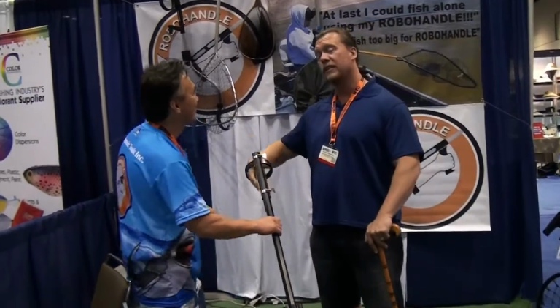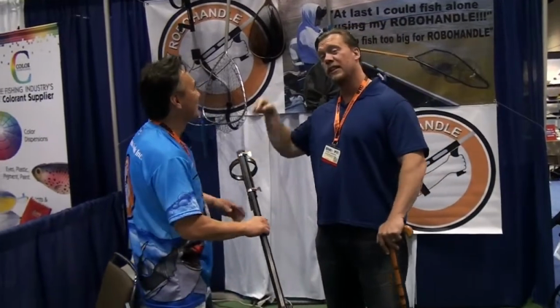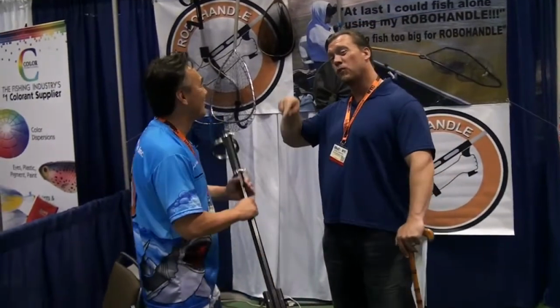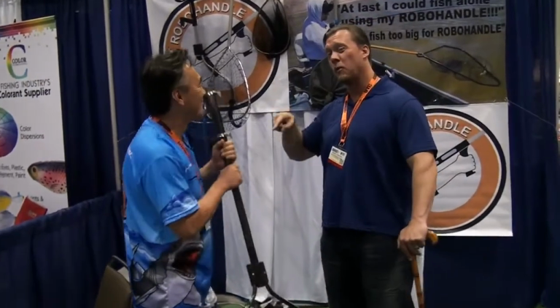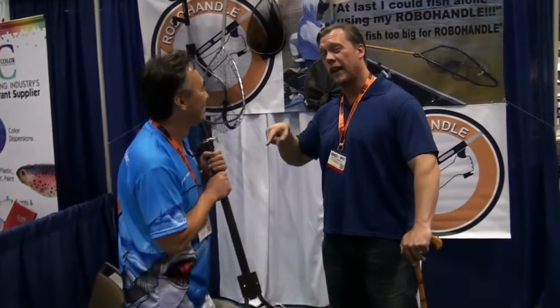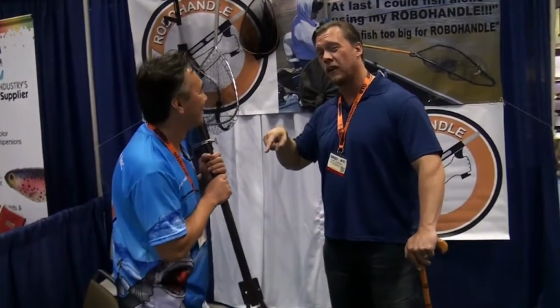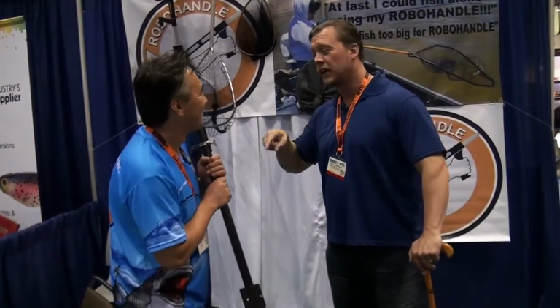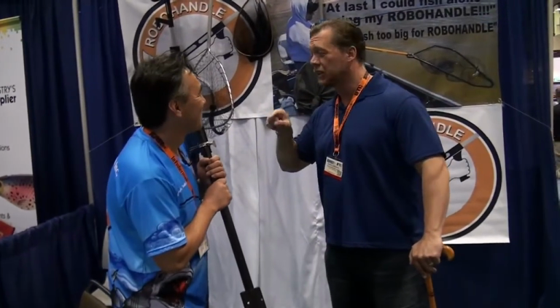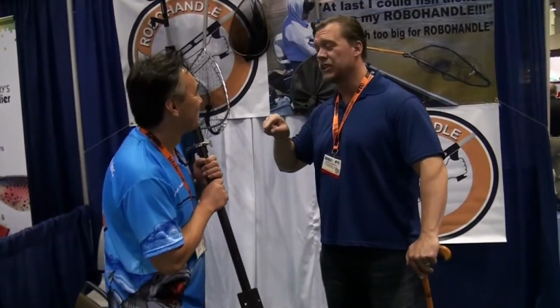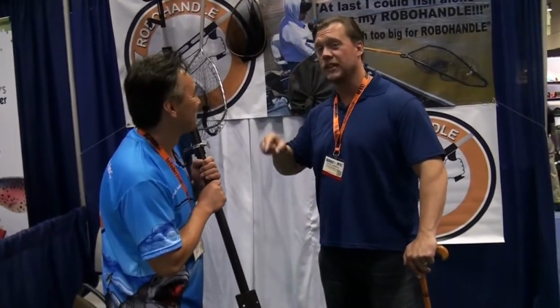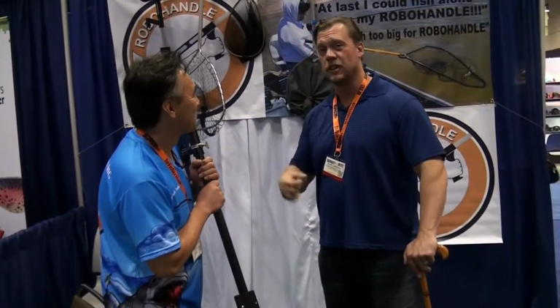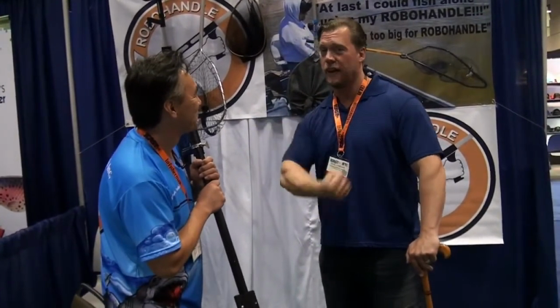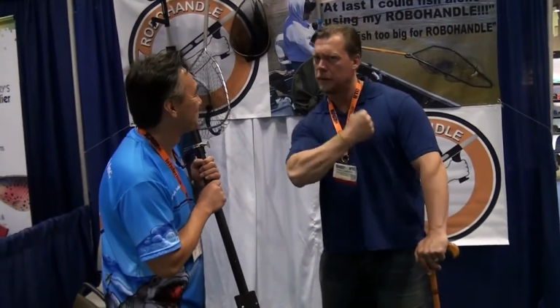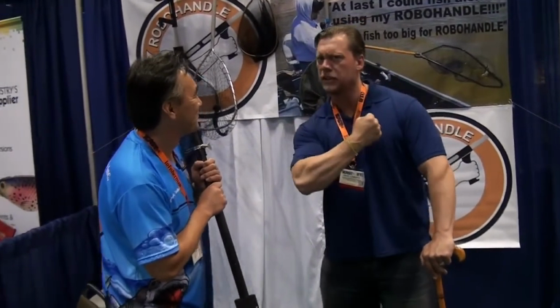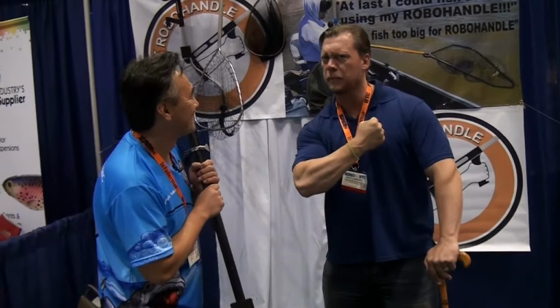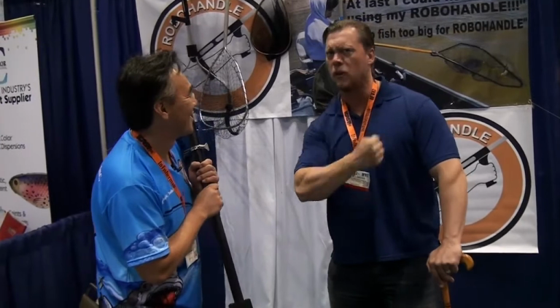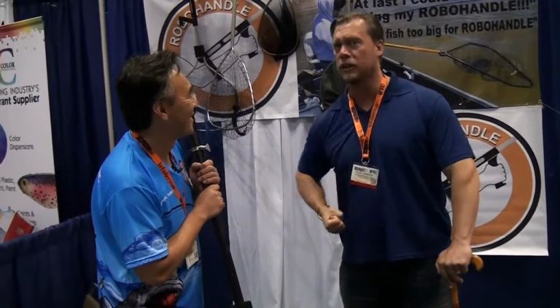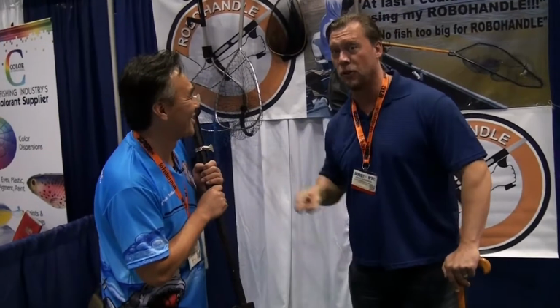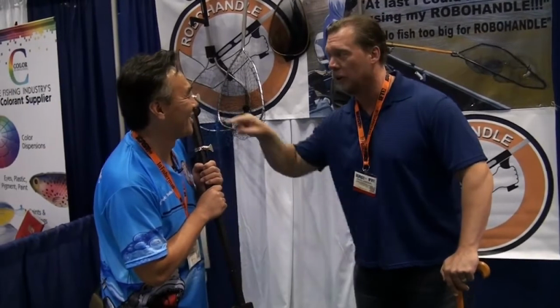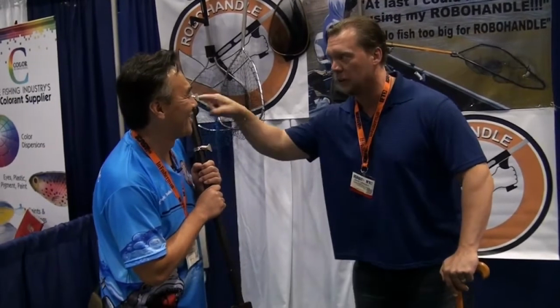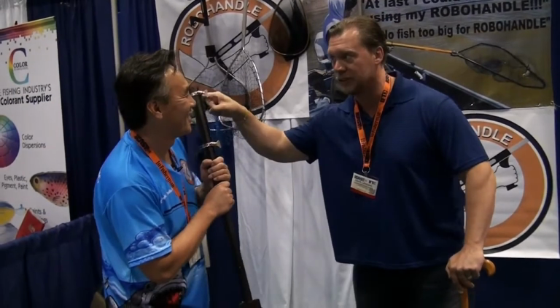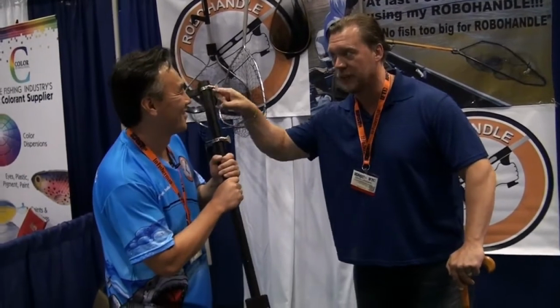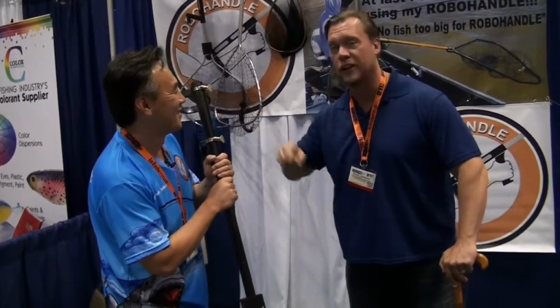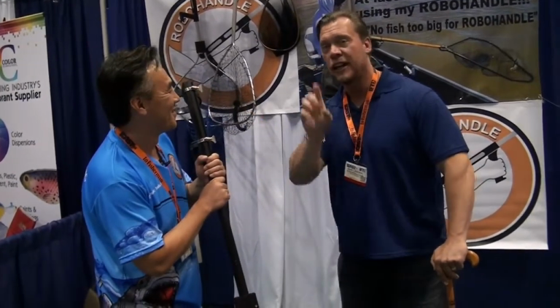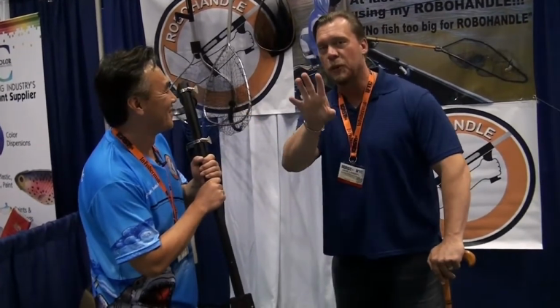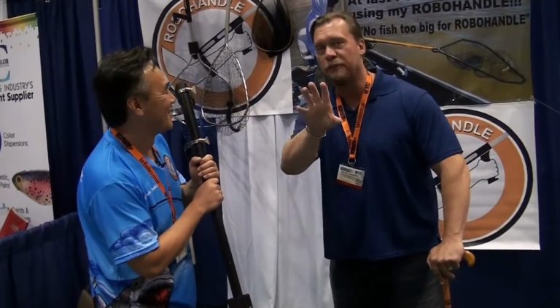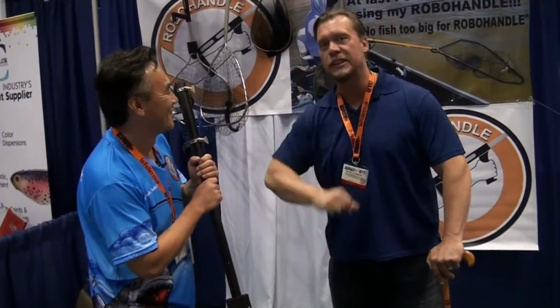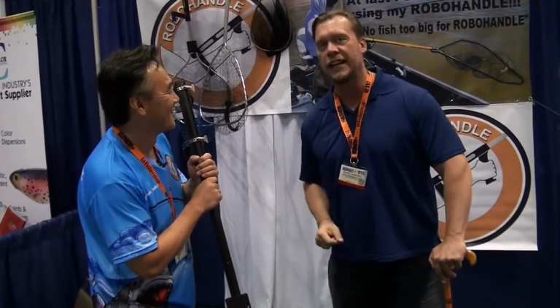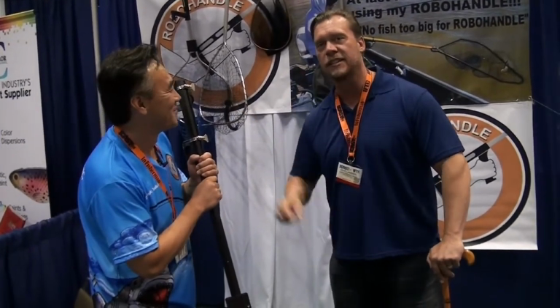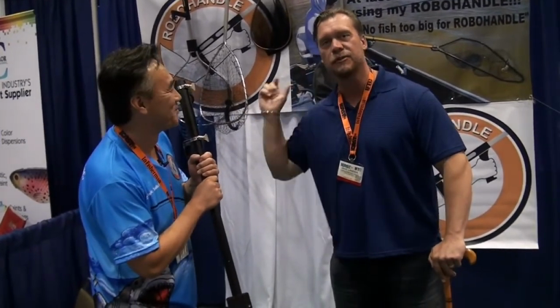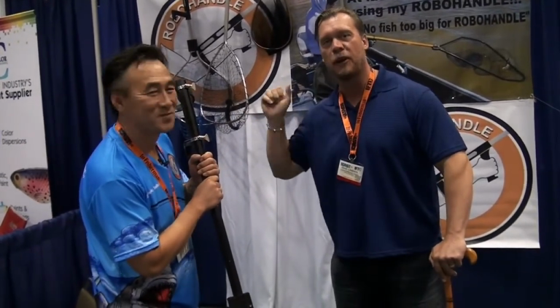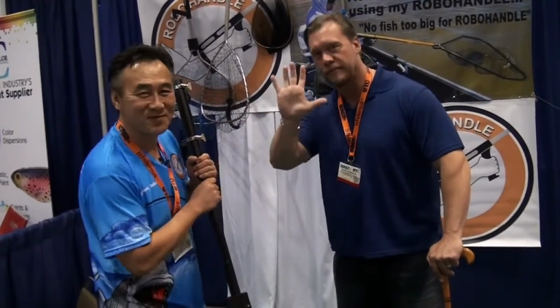Kevin Lee, Robohandle. Seriously, check this stuff out. It's like power and control all in one simple handle. 2014 iCast, Robohandle.